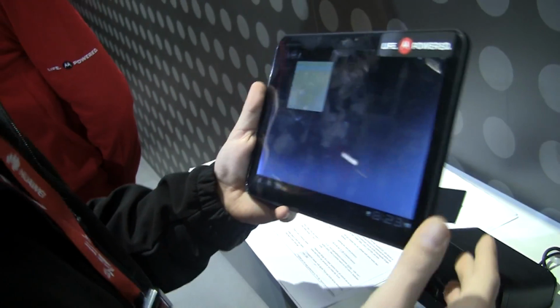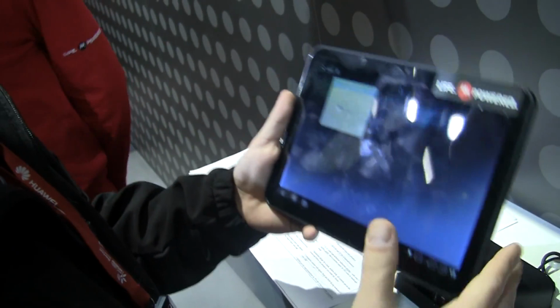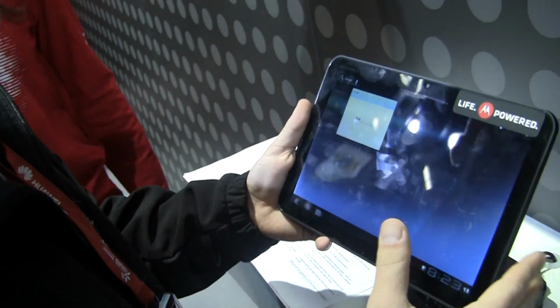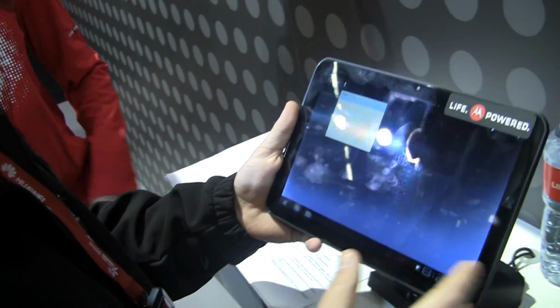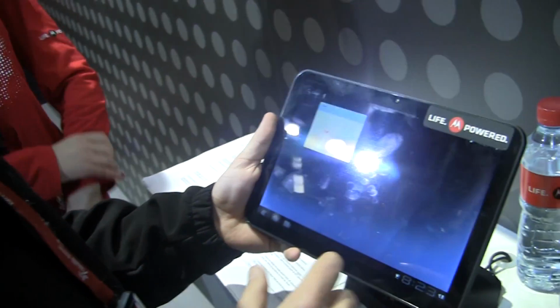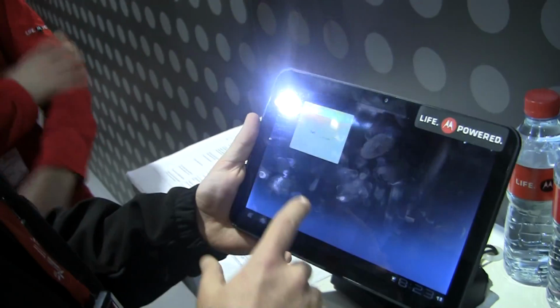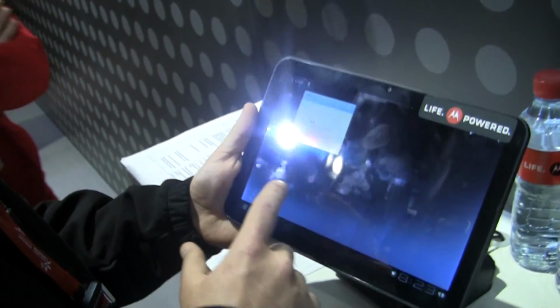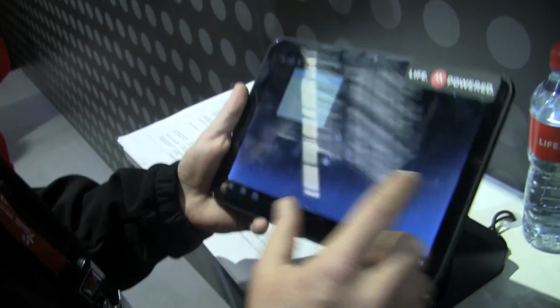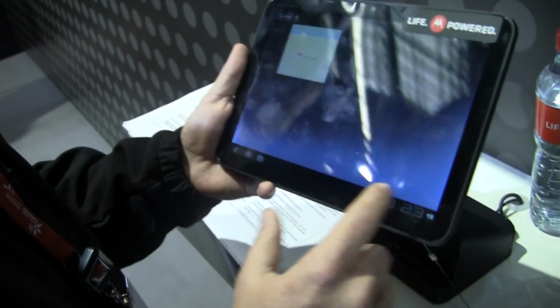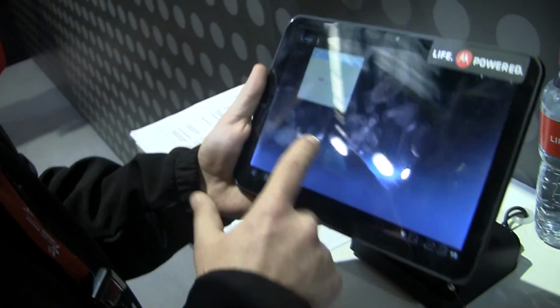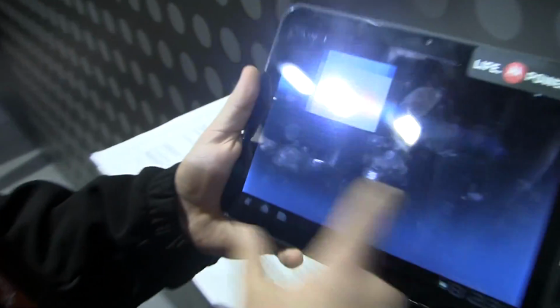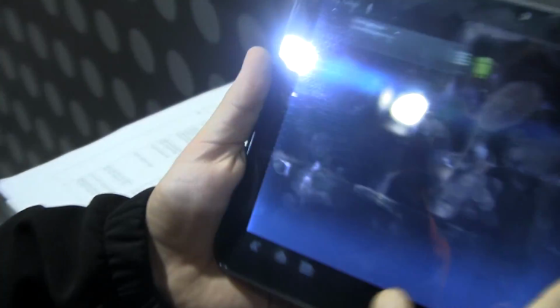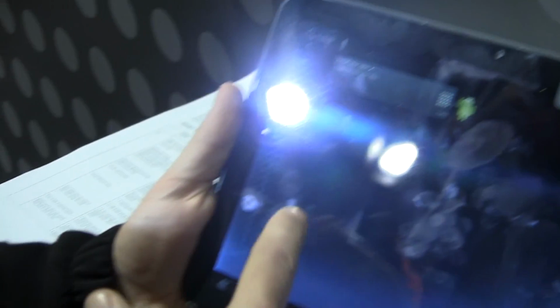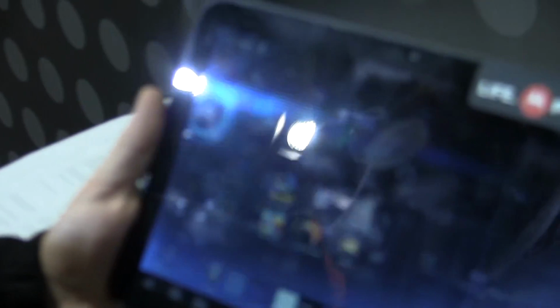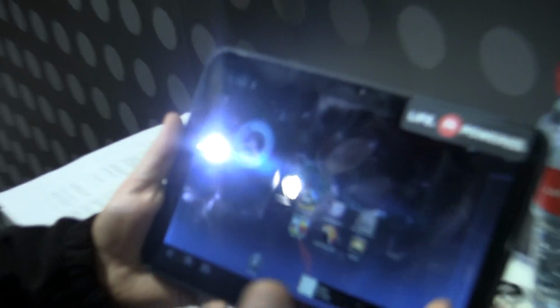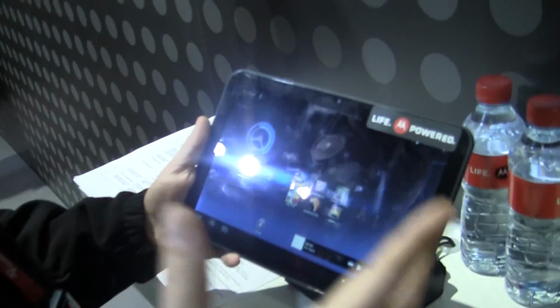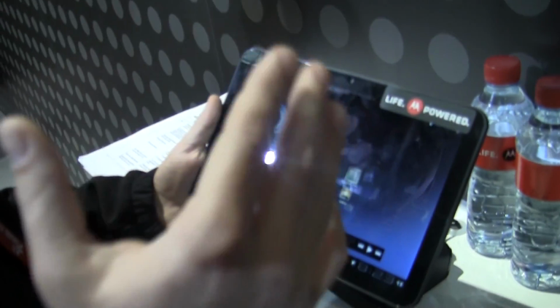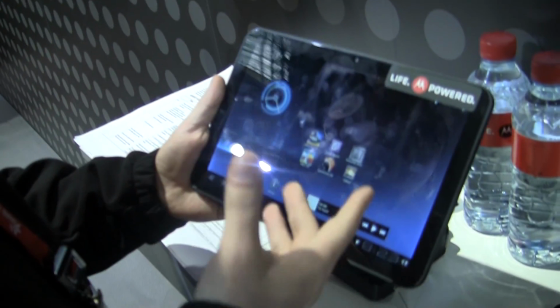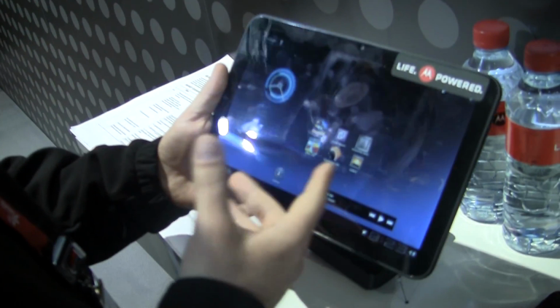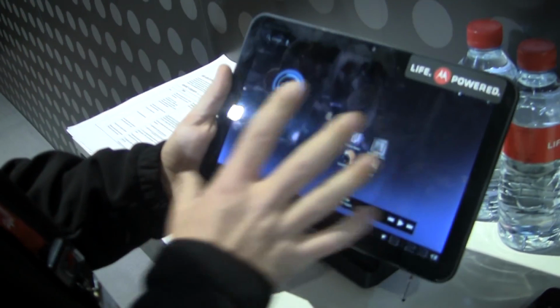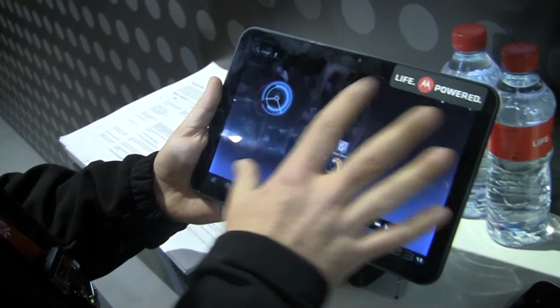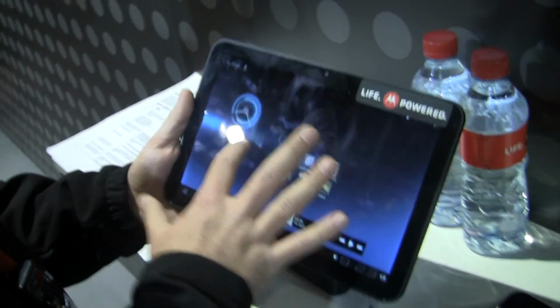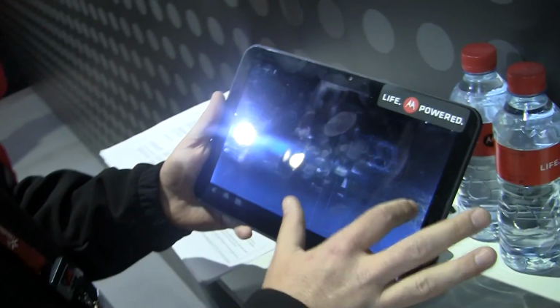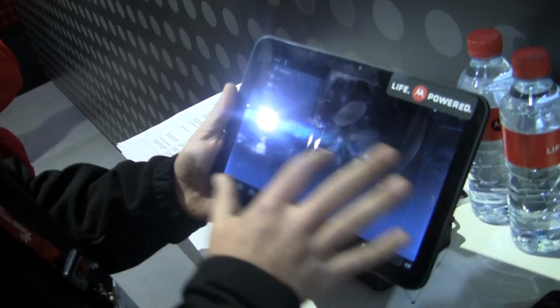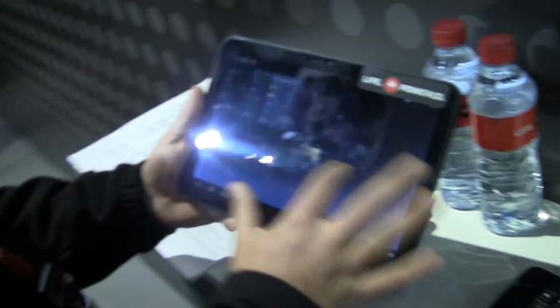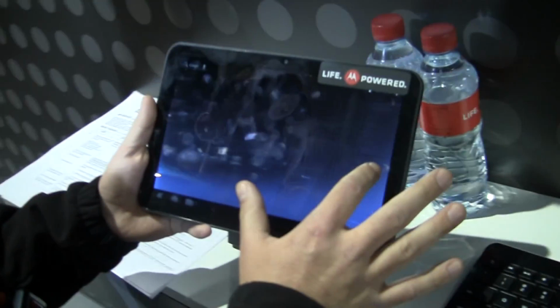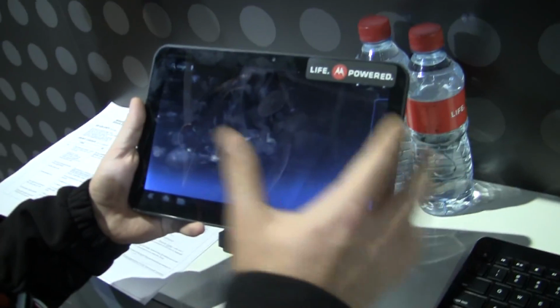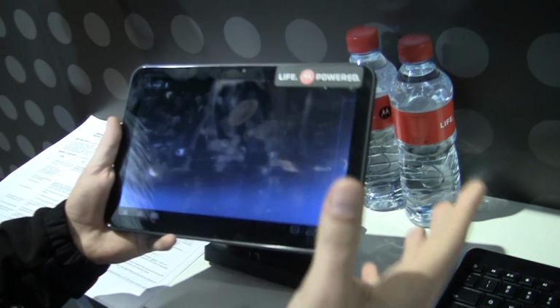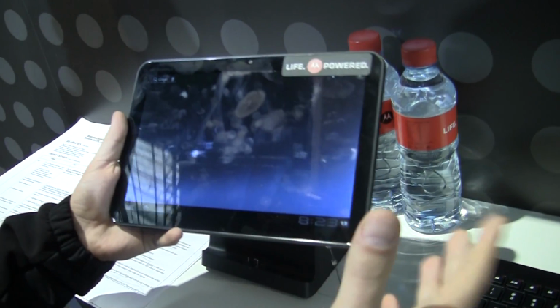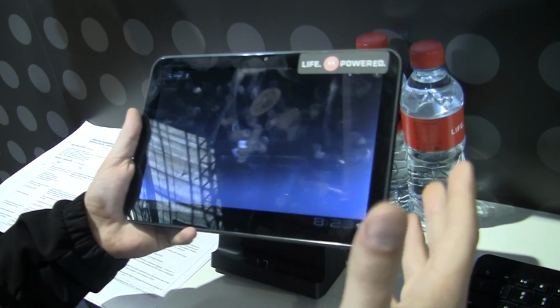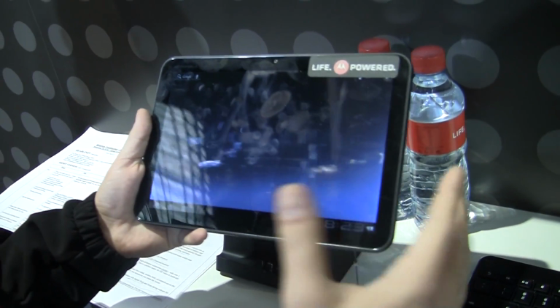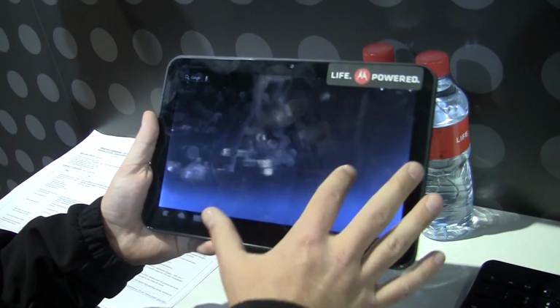Hey, it's Rob Jackson with FanDroid.com, and I'm here with the Motorola Zoom Android 3.0 tablet. It's got a dual-core processor, 10-inch screen, and we've seen this before at the Google event.